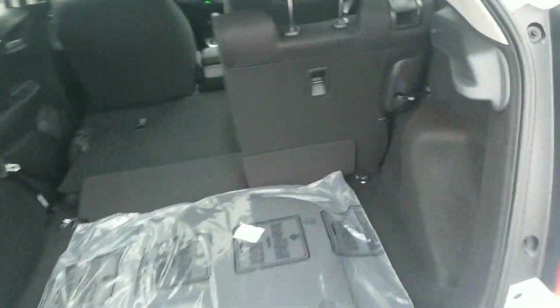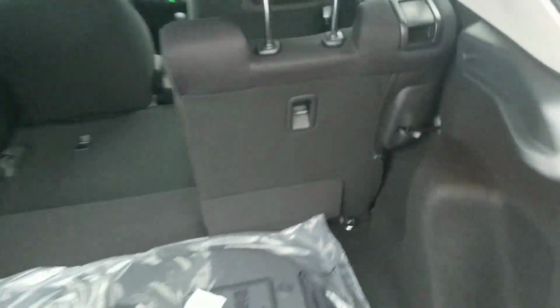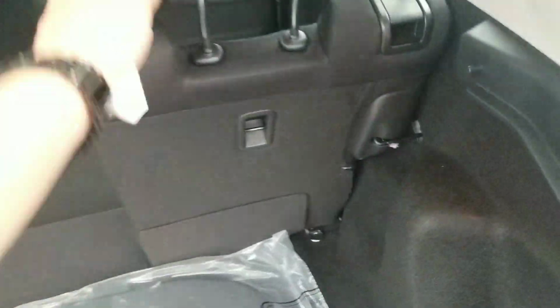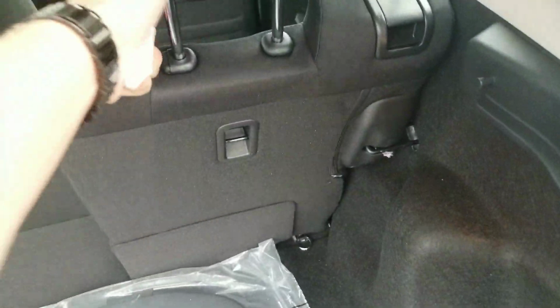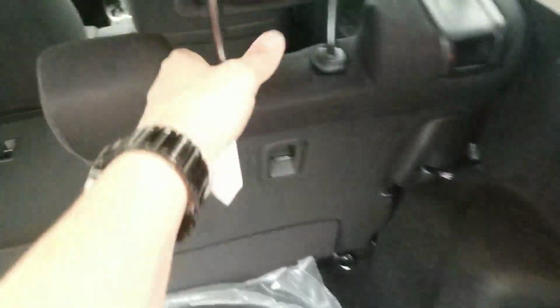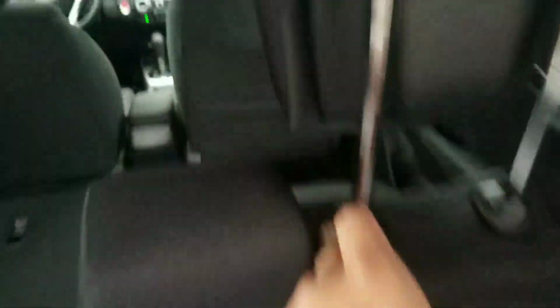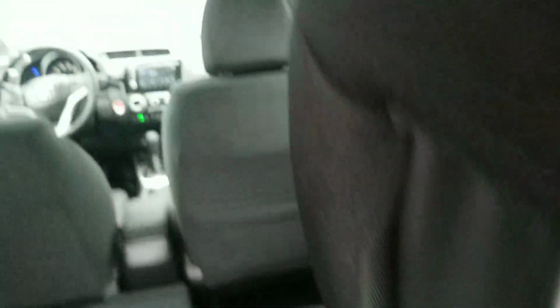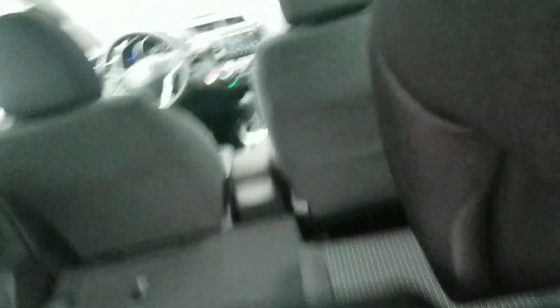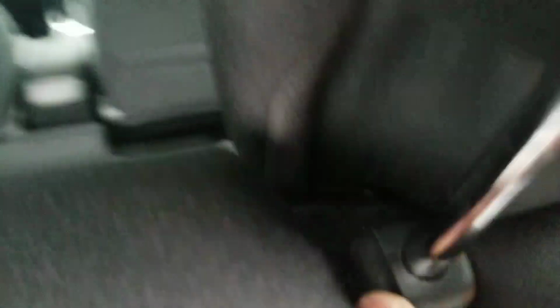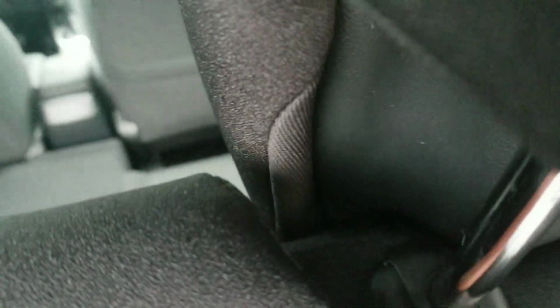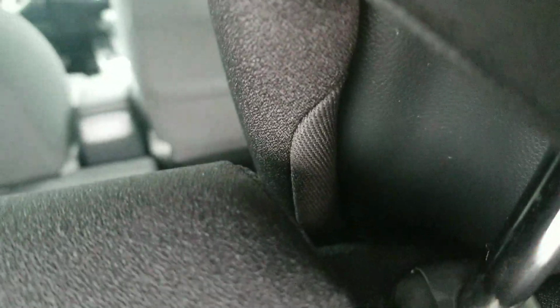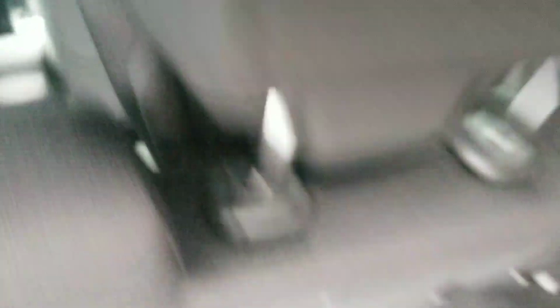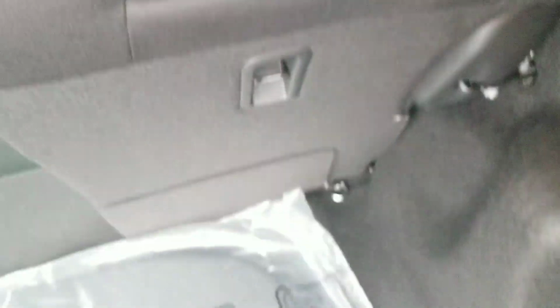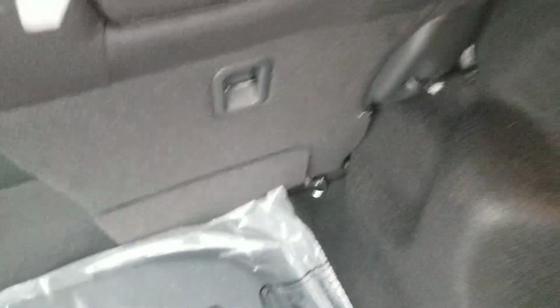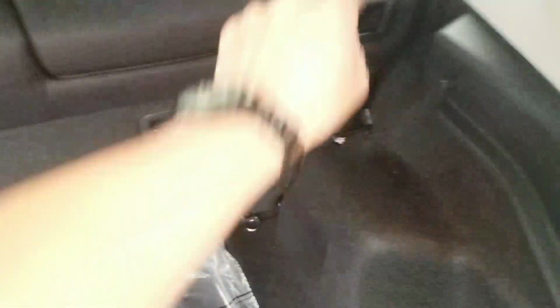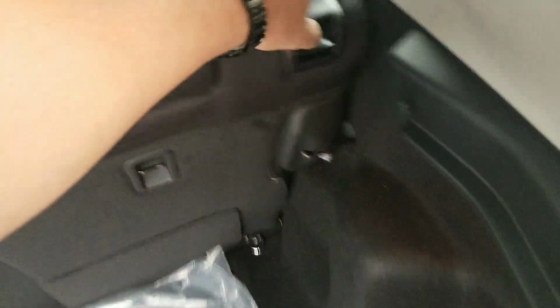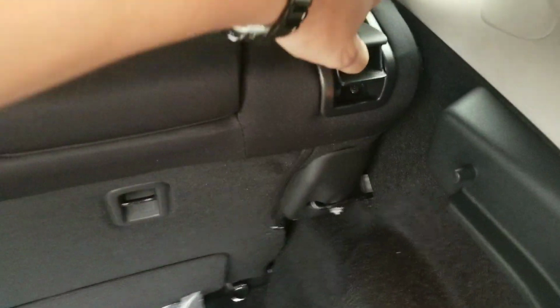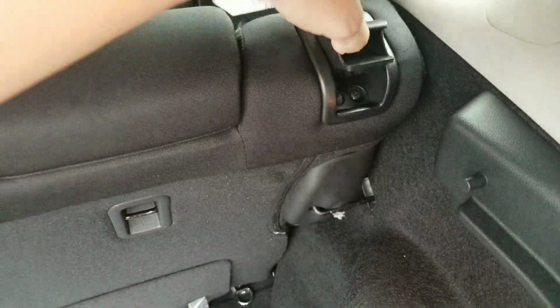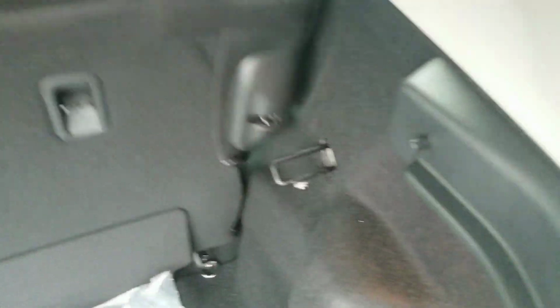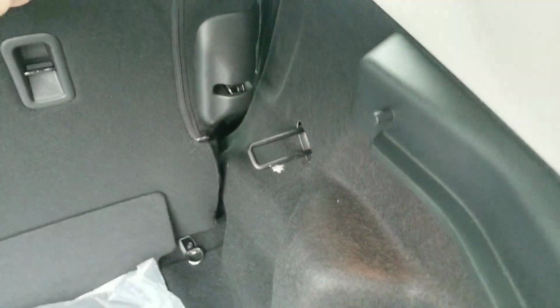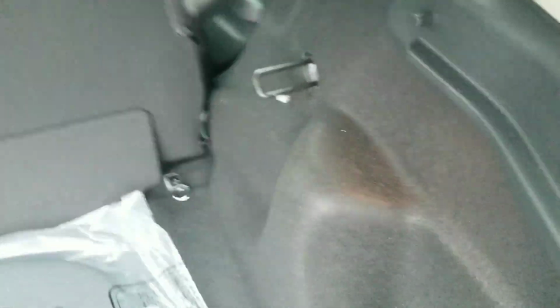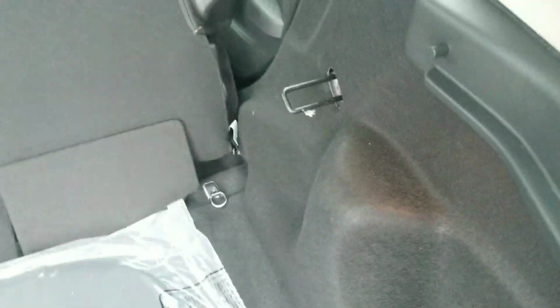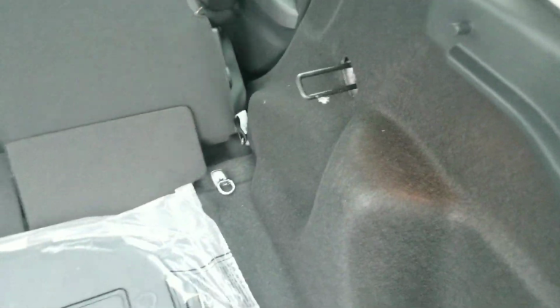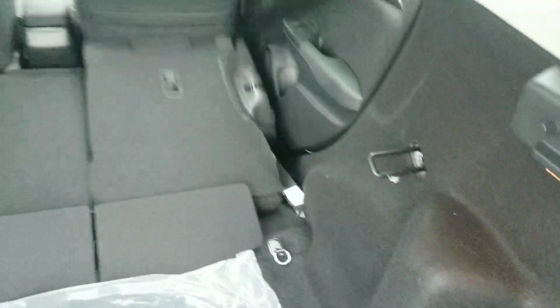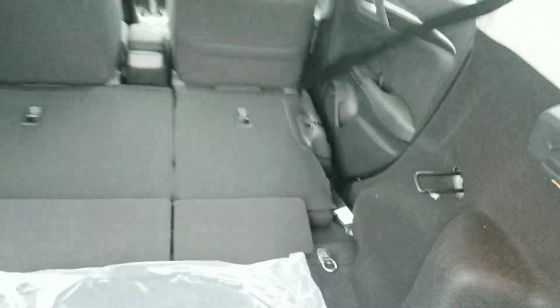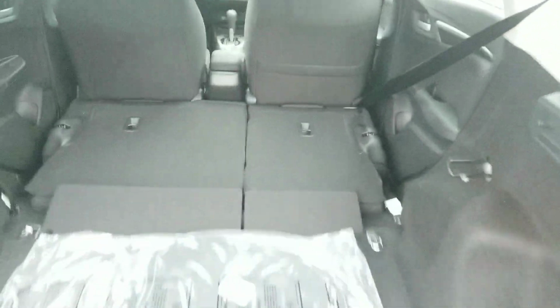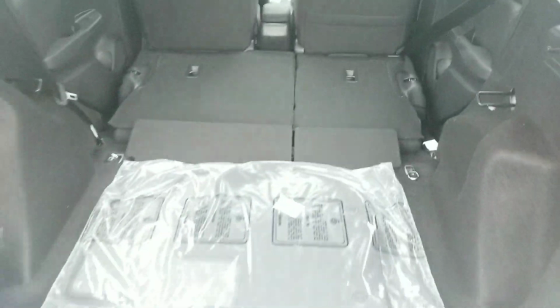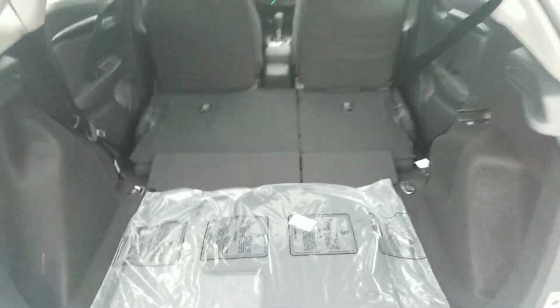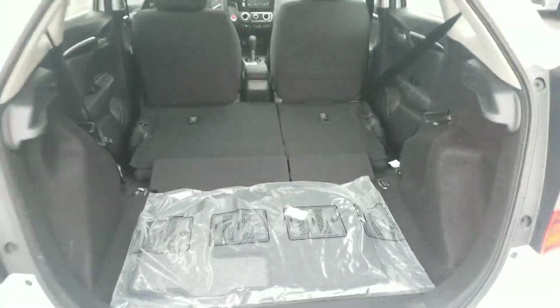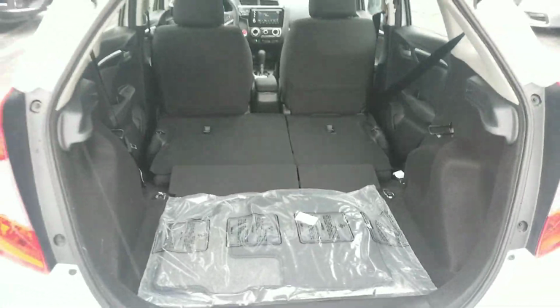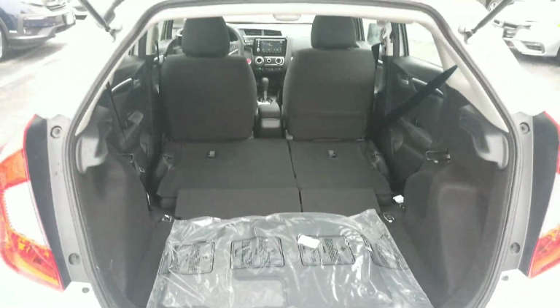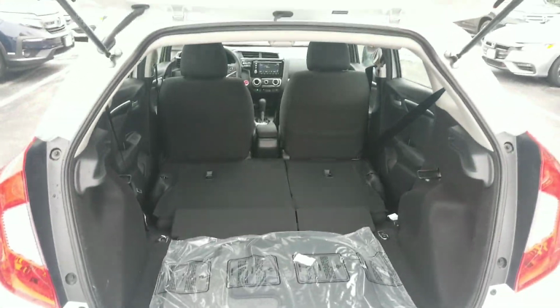The headrest will simply pop down on the back here, fold this lever here forward, and we've got all of this additional storage here.